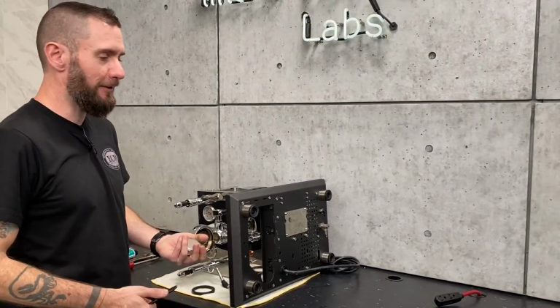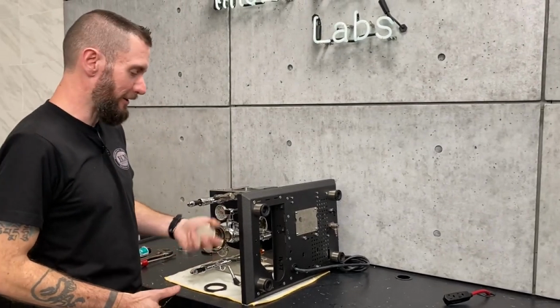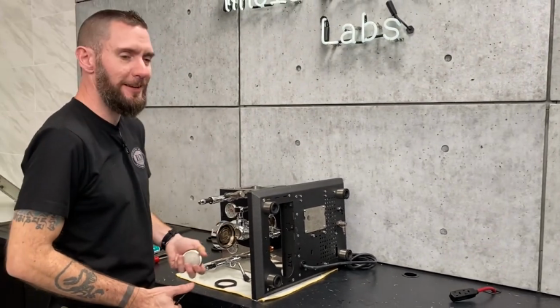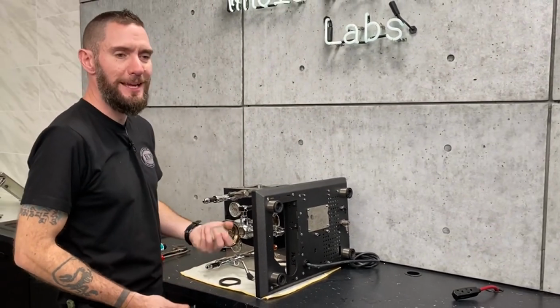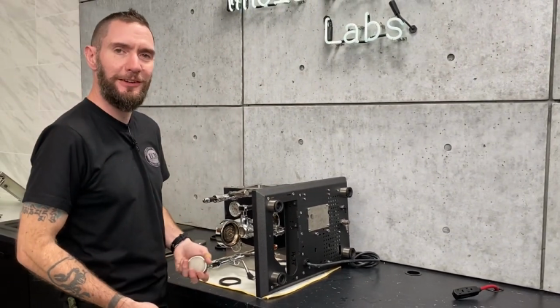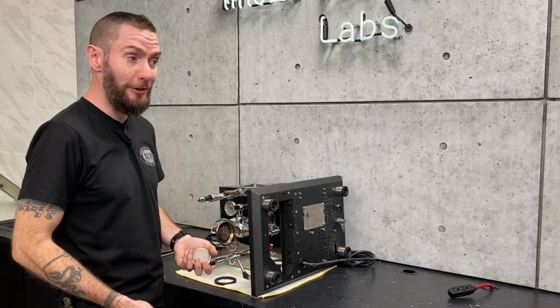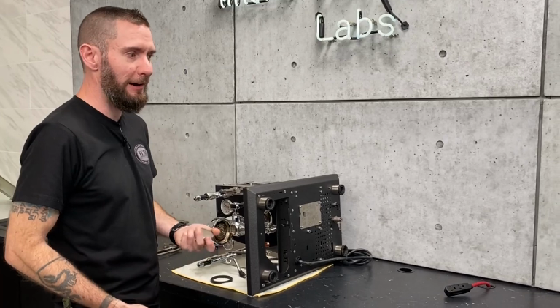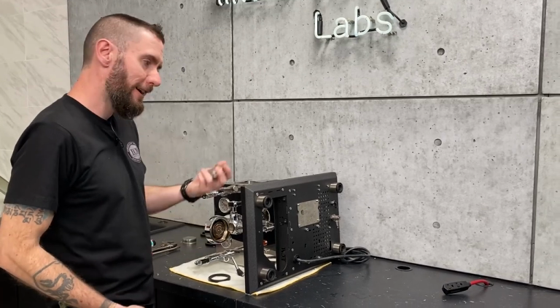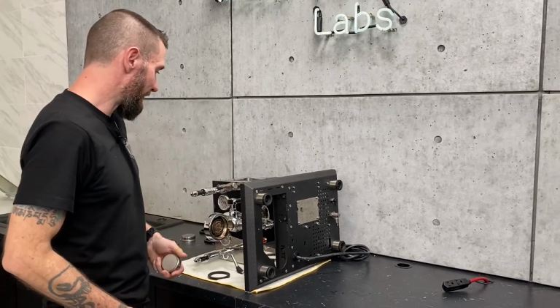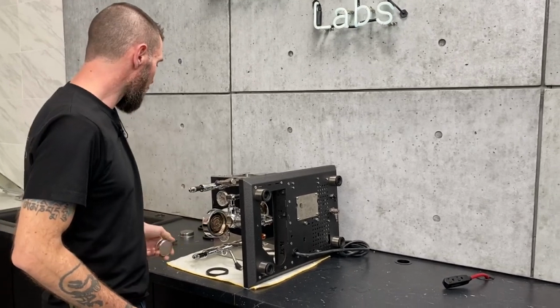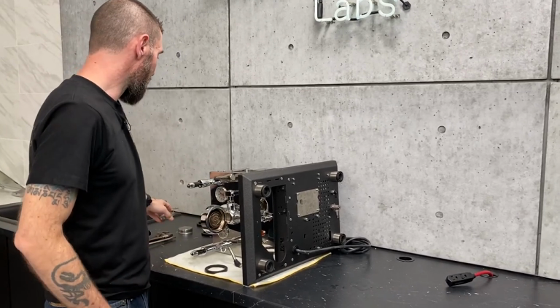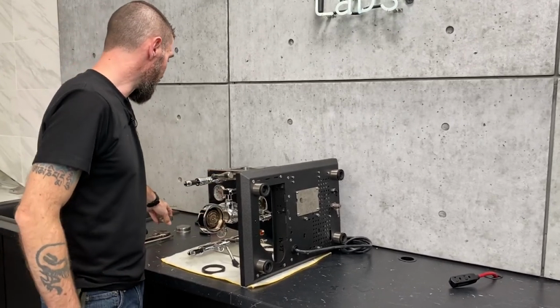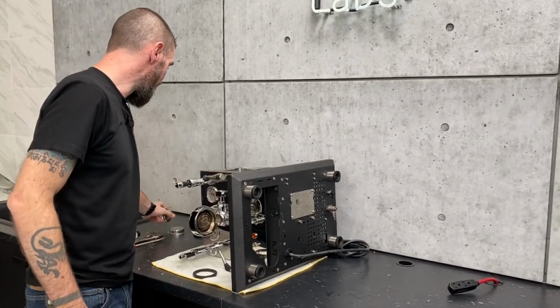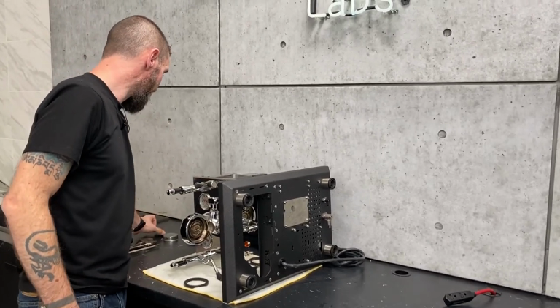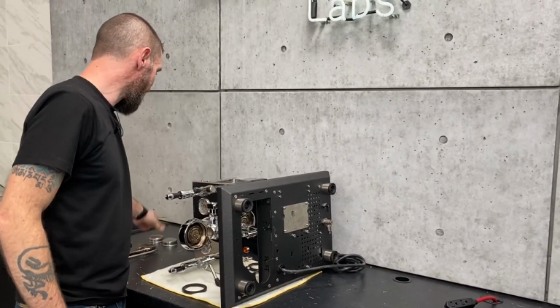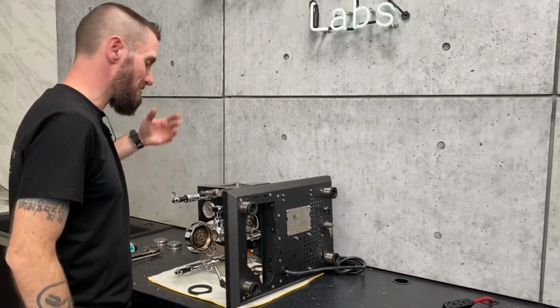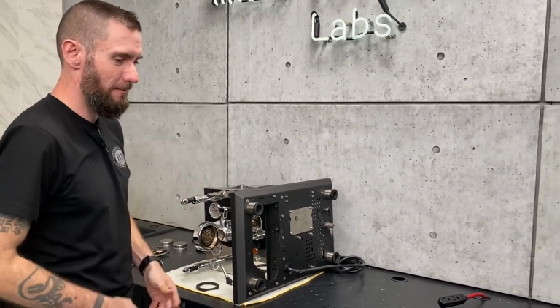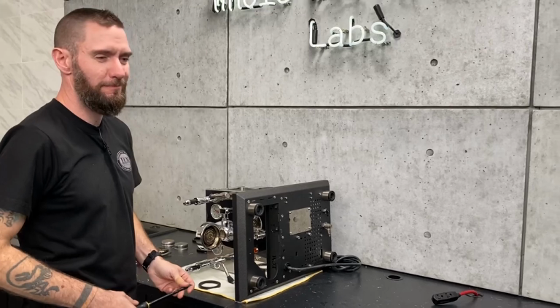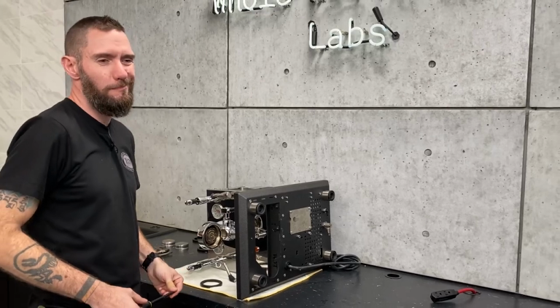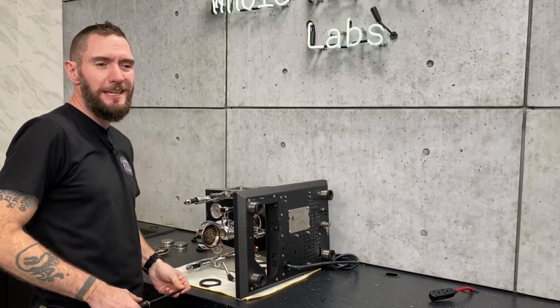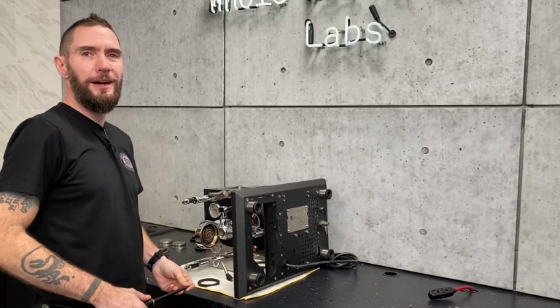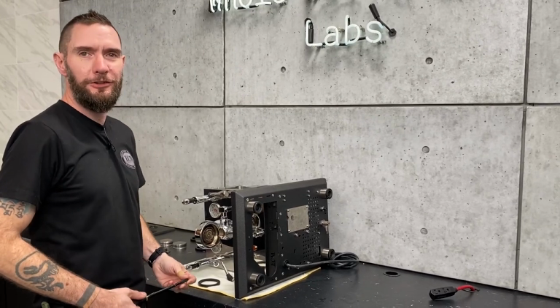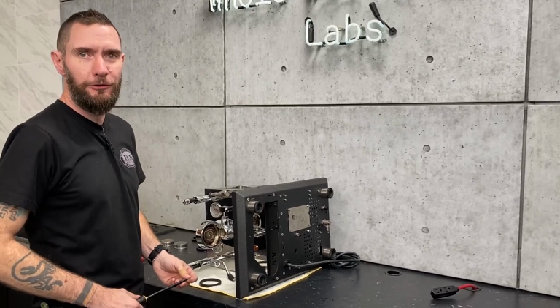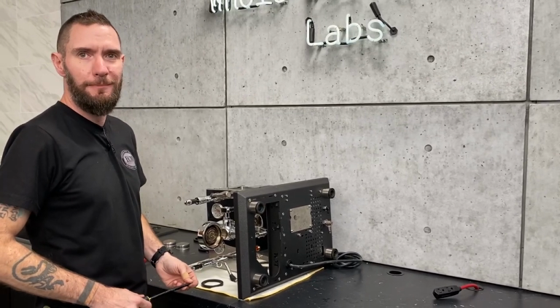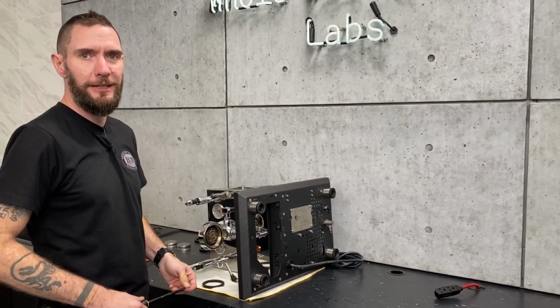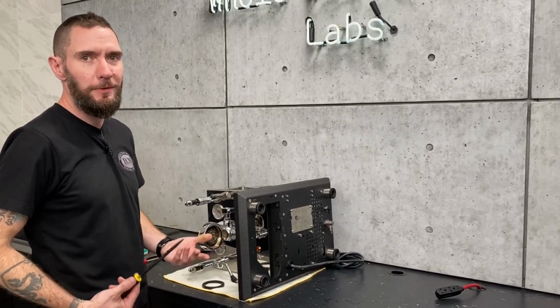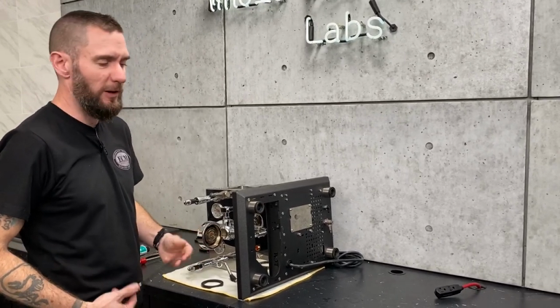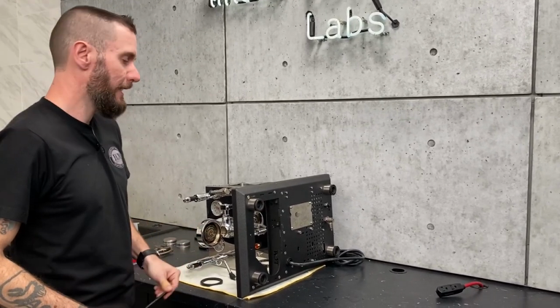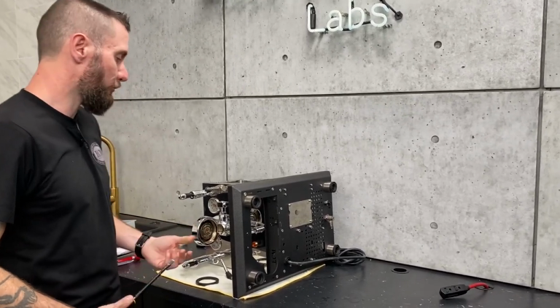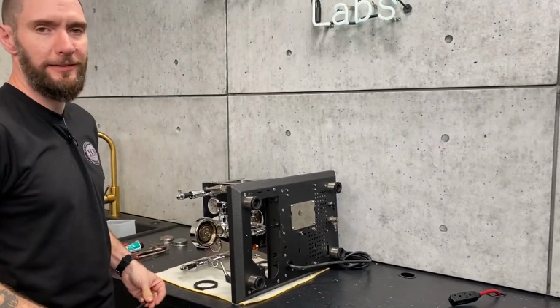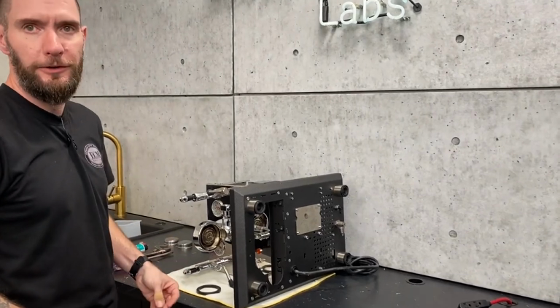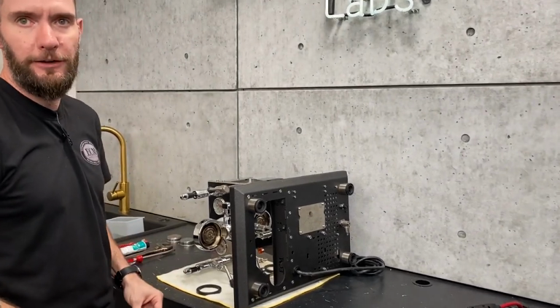It would definitely be a good time to do this maybe every six months. But if you take really good care of your machine, I can get maybe a year out of a shower screen on my machine at home. It just really depends on how well you take care of it.